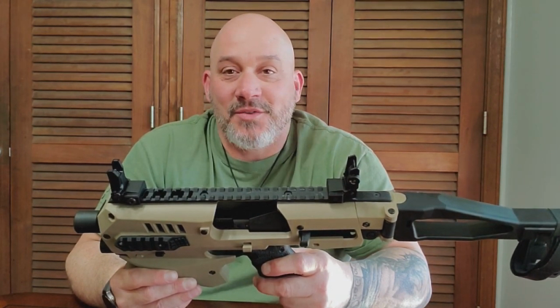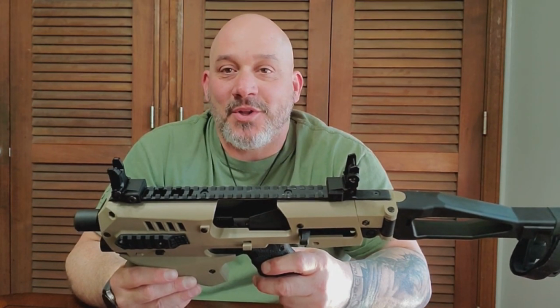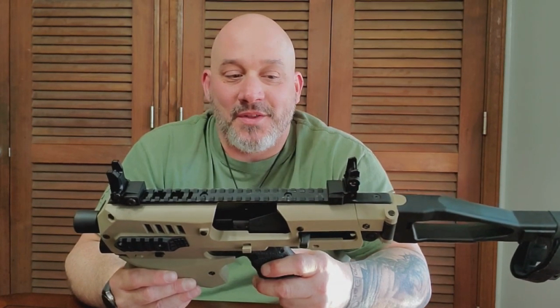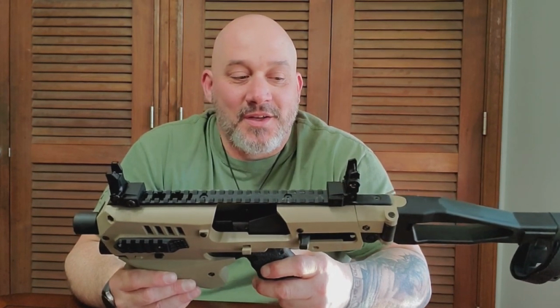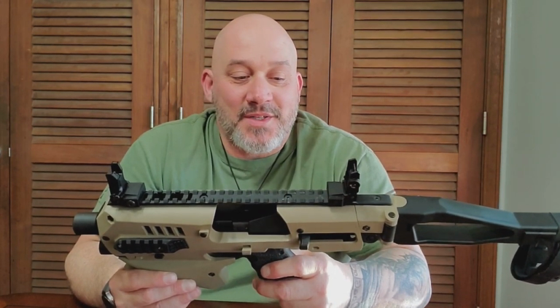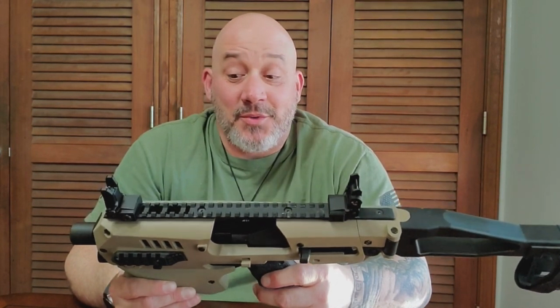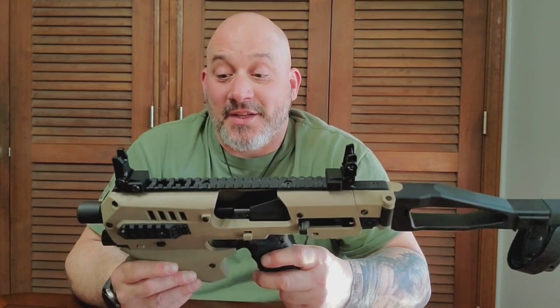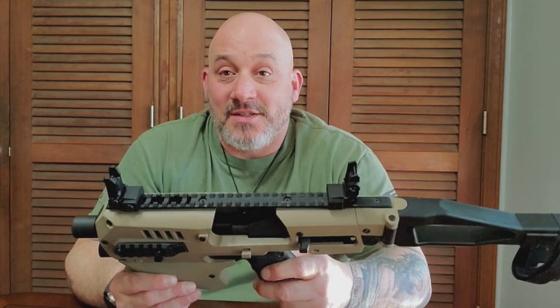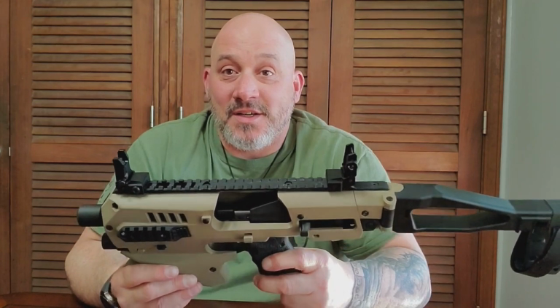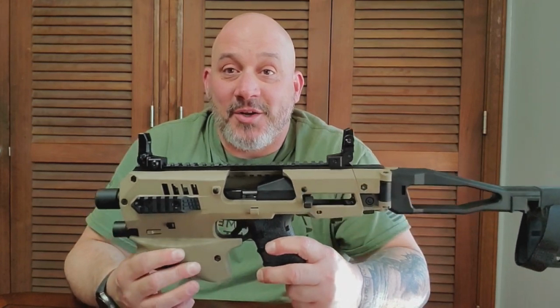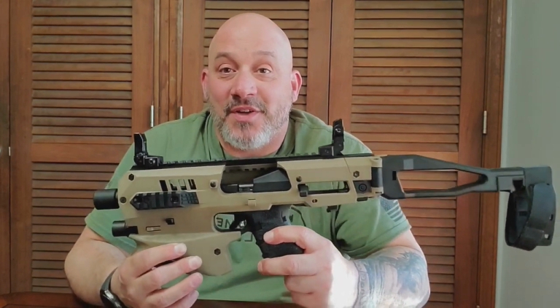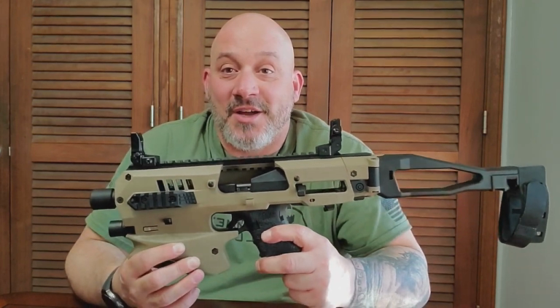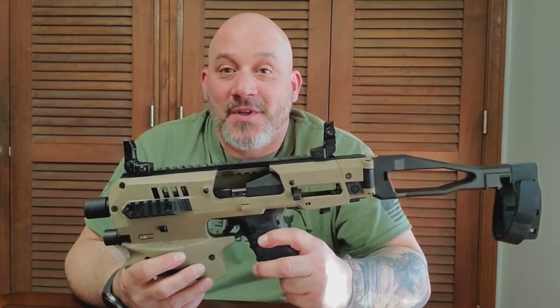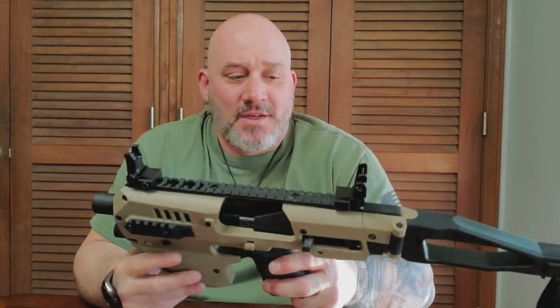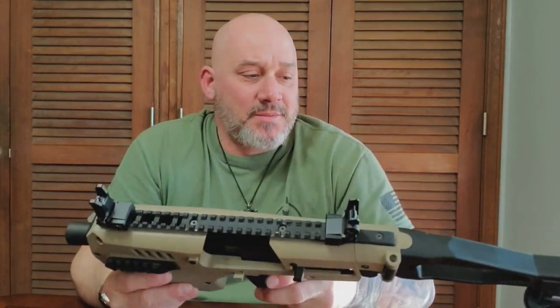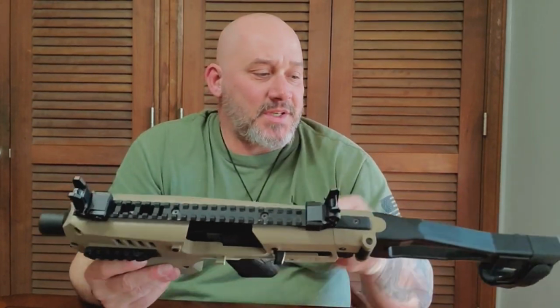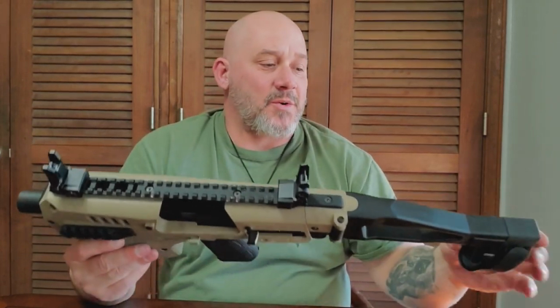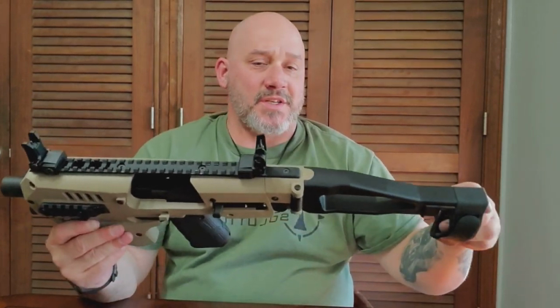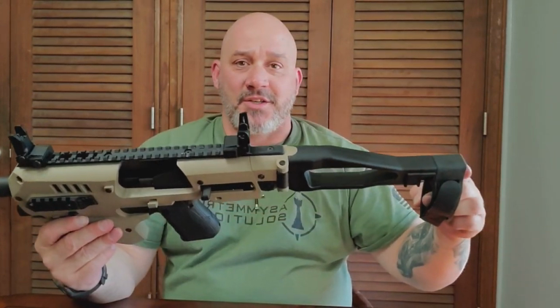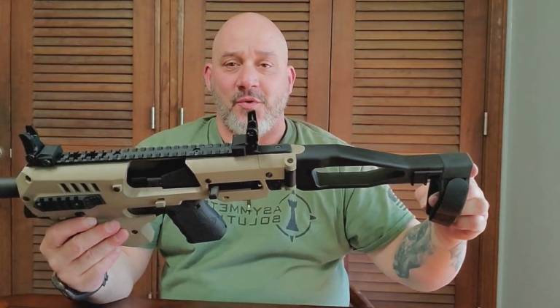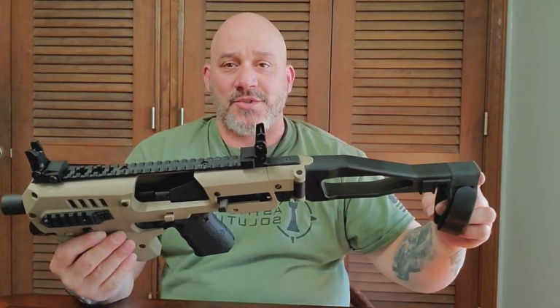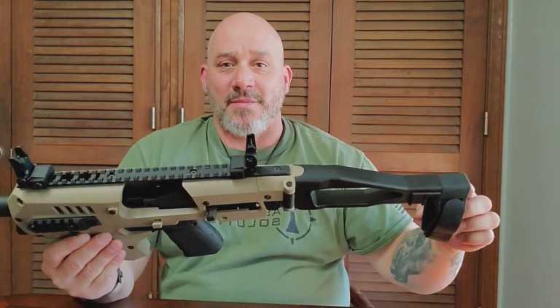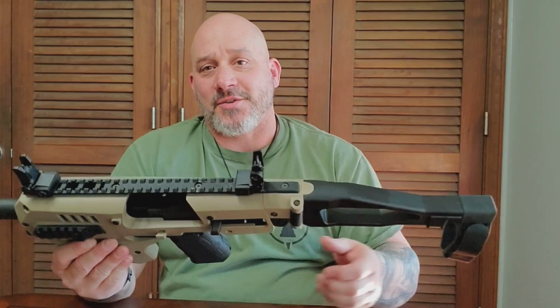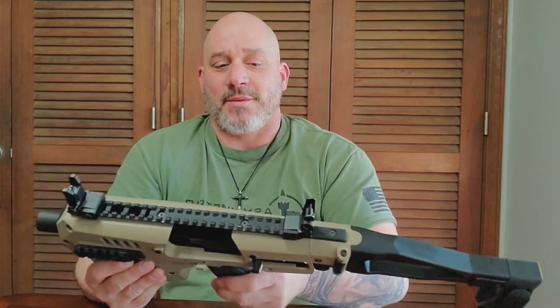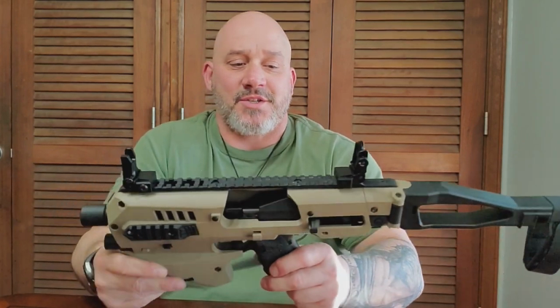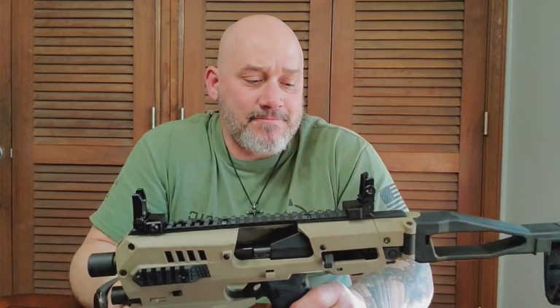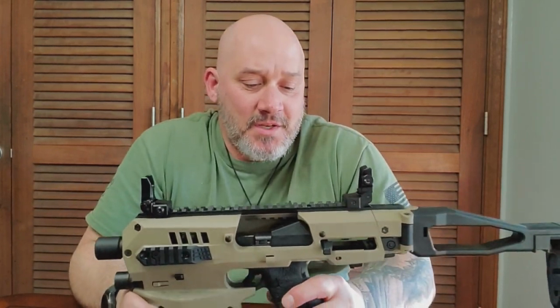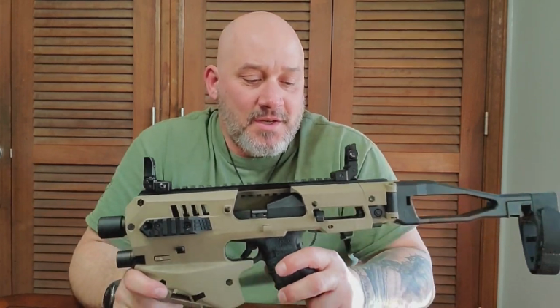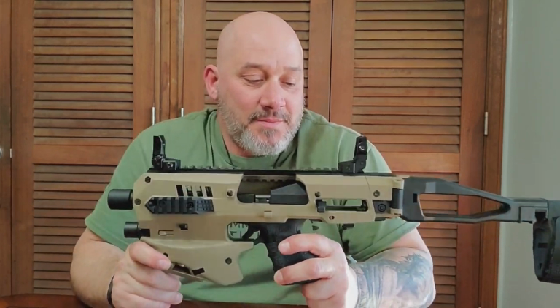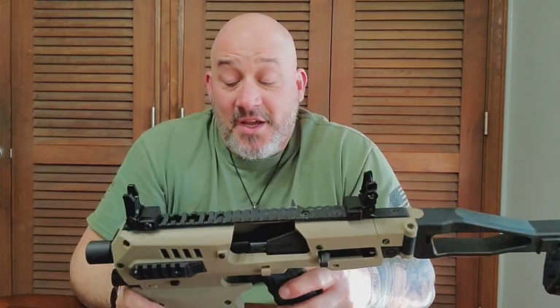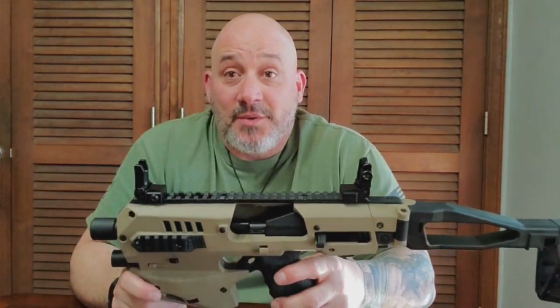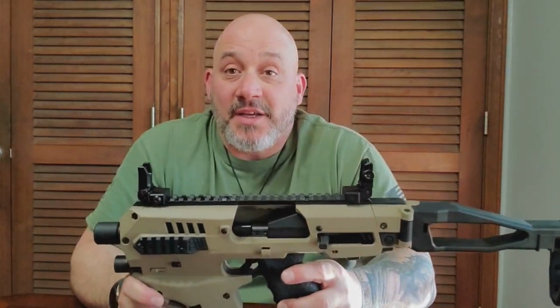I really like this — this is kind of my home defense now. You've got your forearm strap for extra stabilization. Yeah, I really like it.